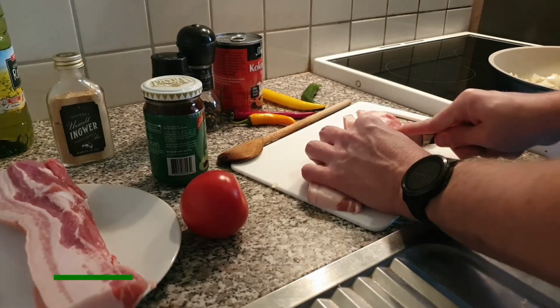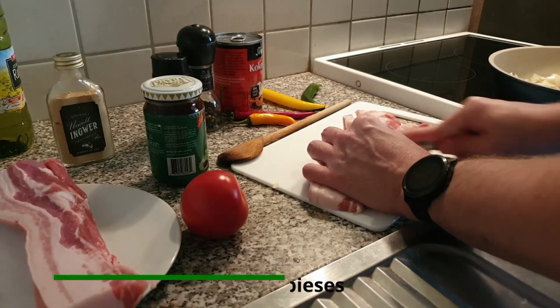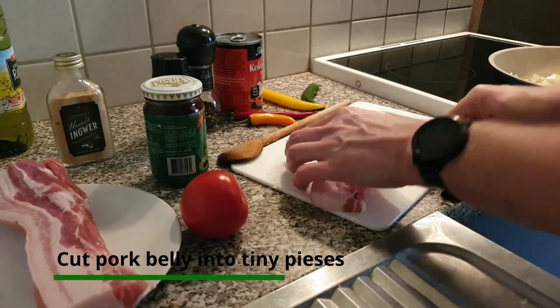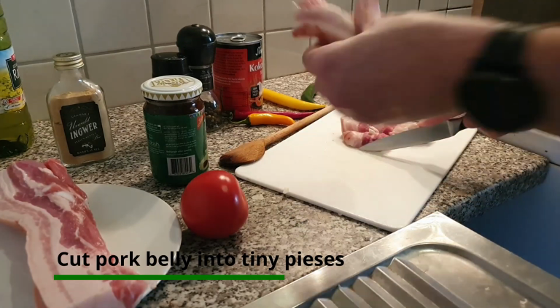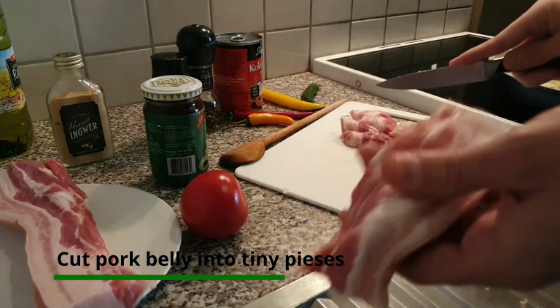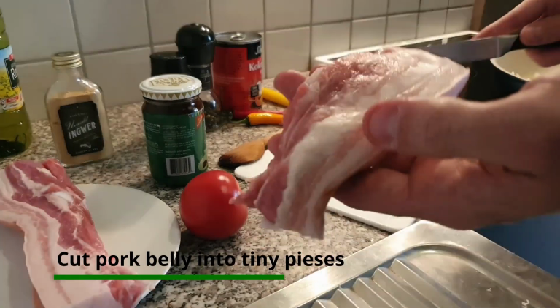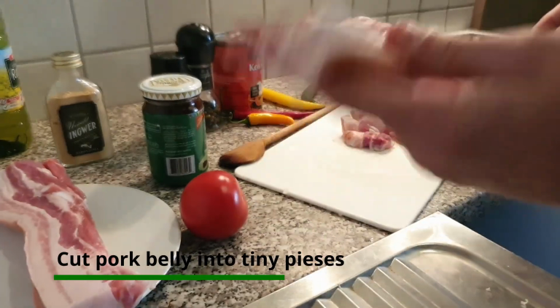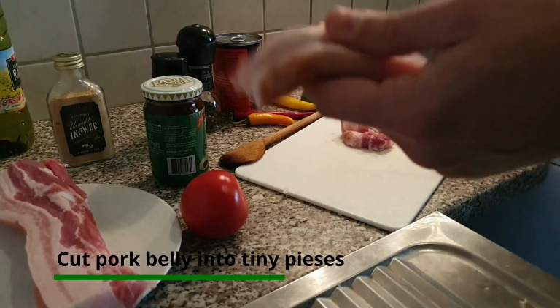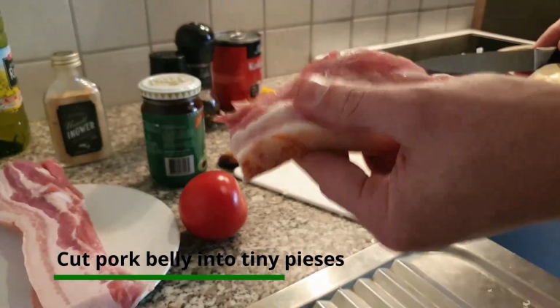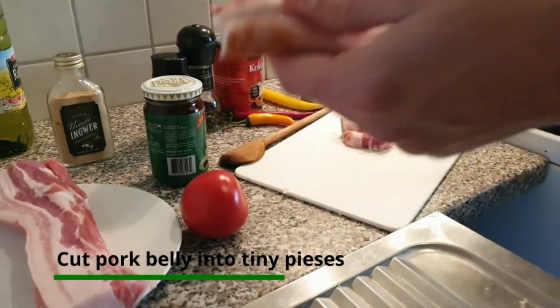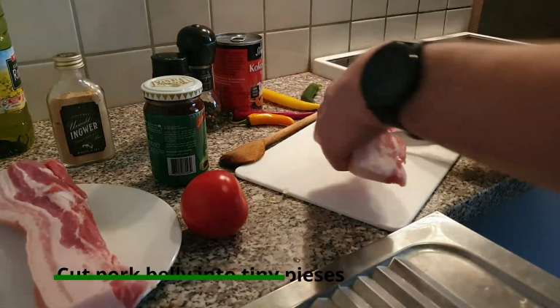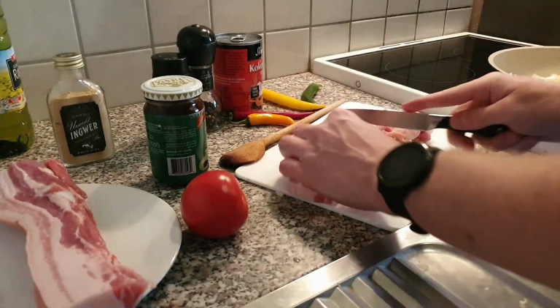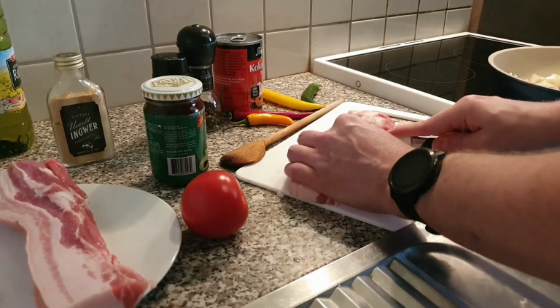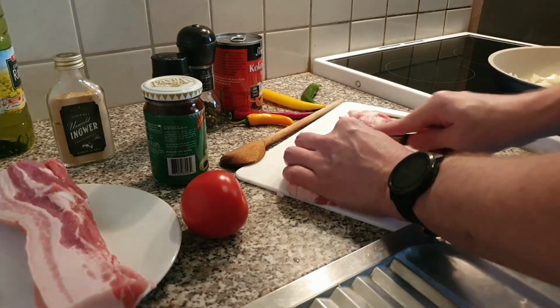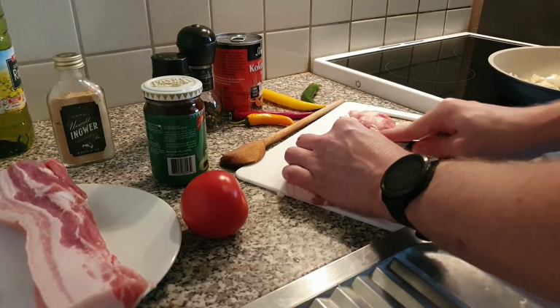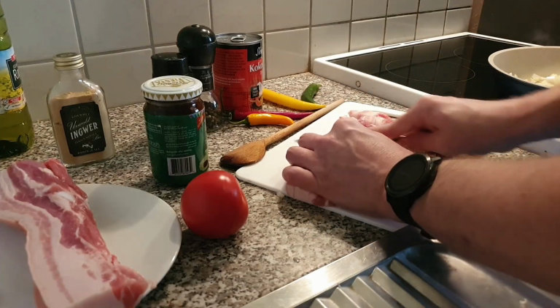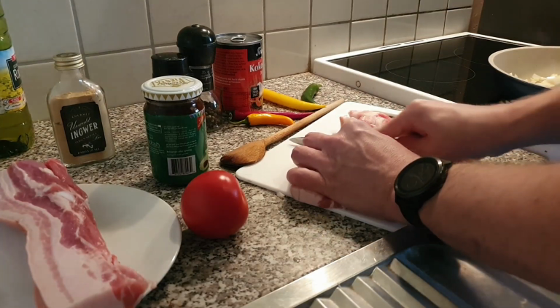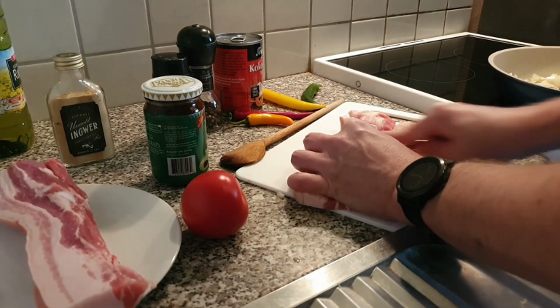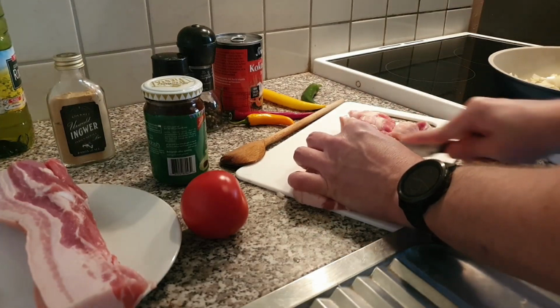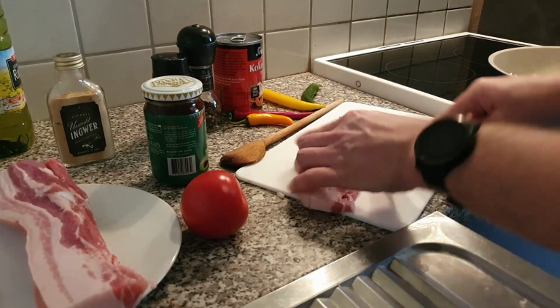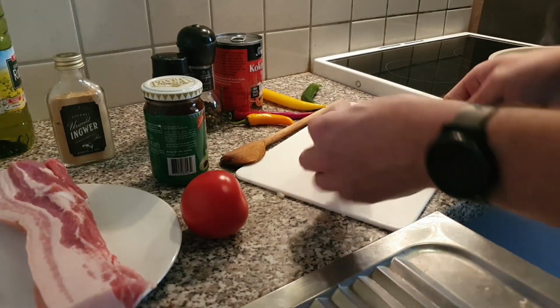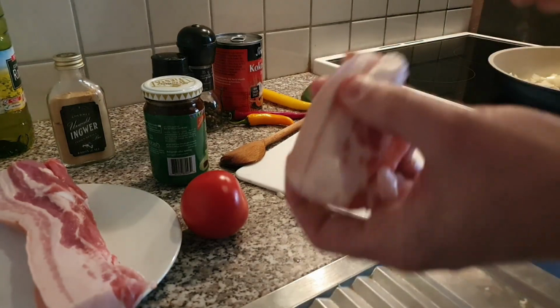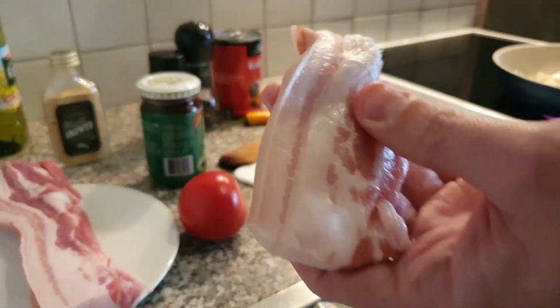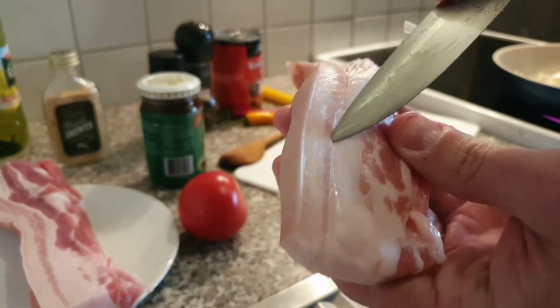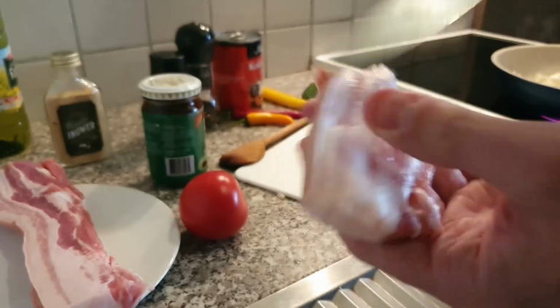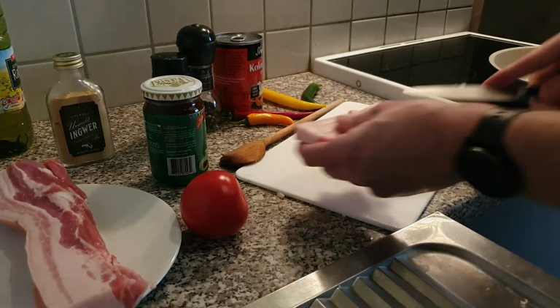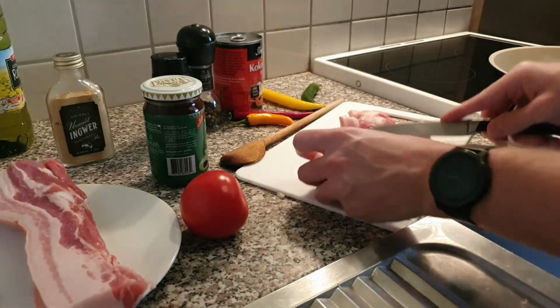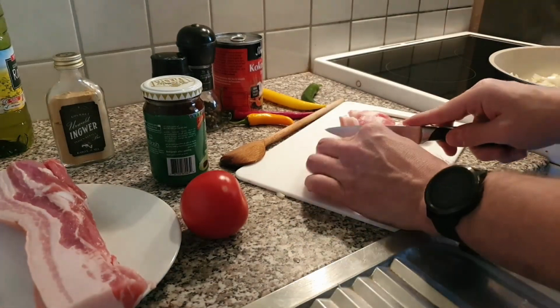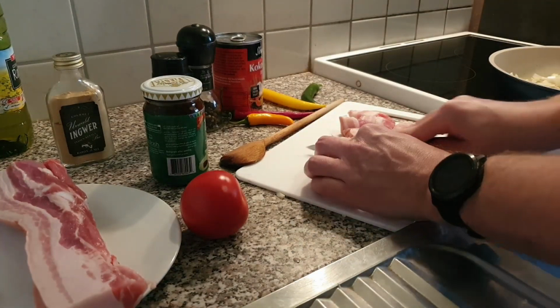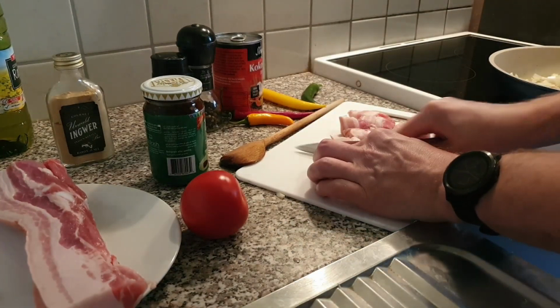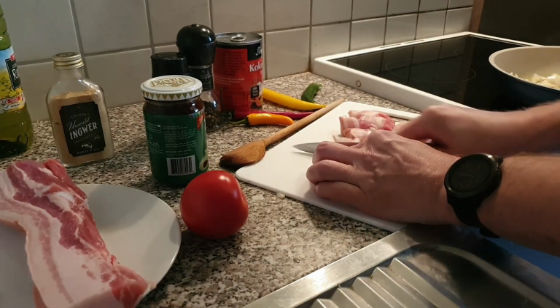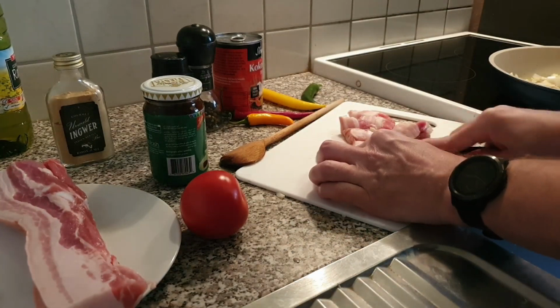By the way, this is a beef durog pork — it's a very expensive pork but very, very good. It's quite fatty, but the fat is like butter. It's very tender.